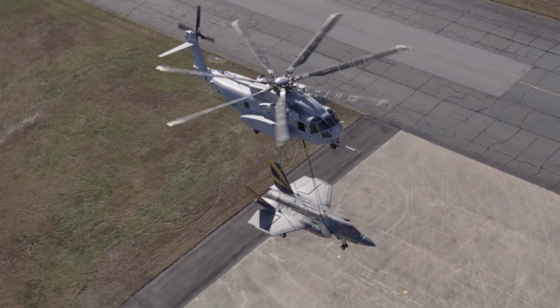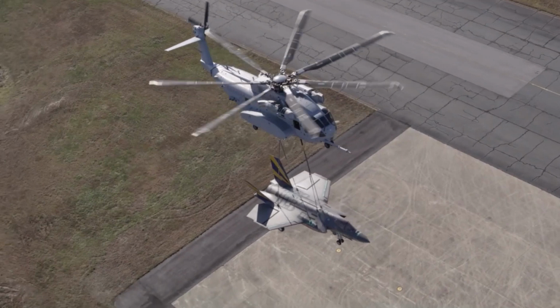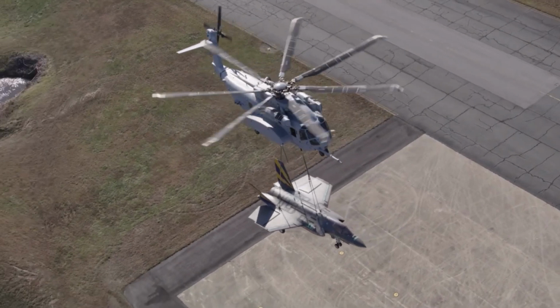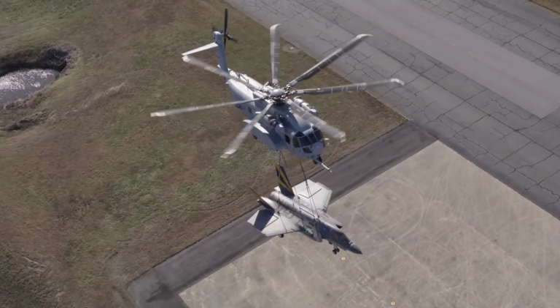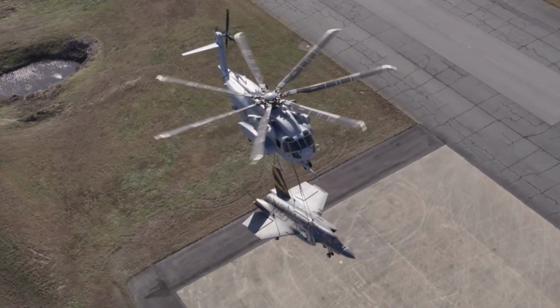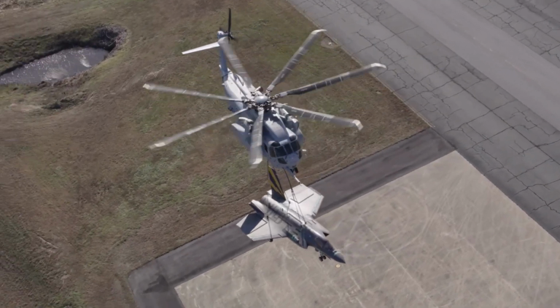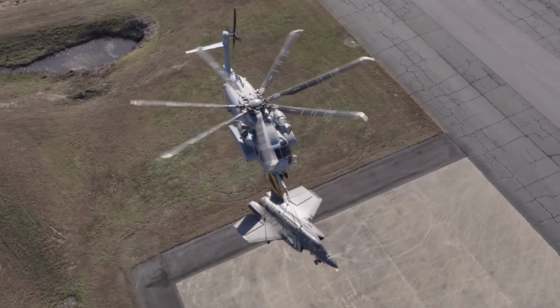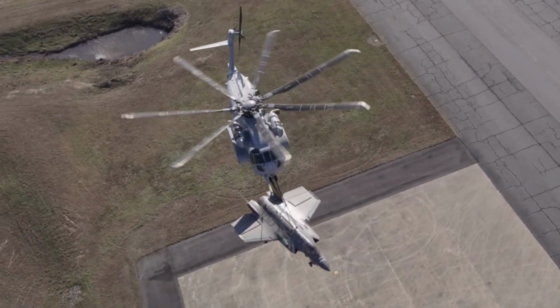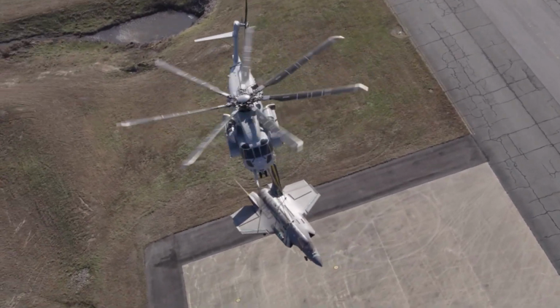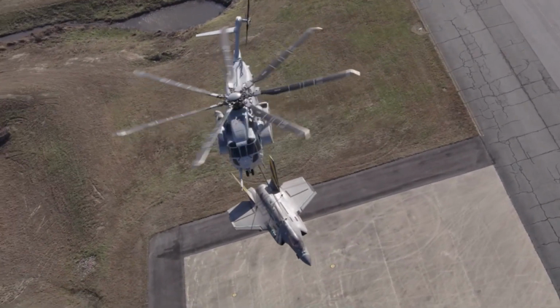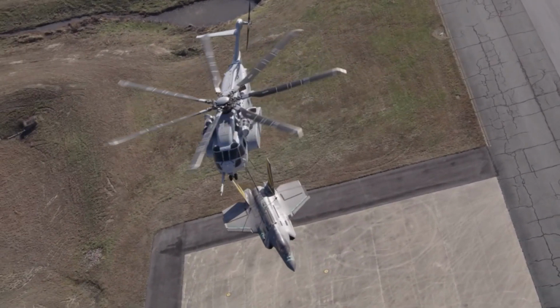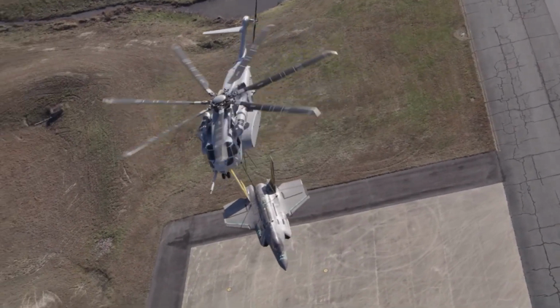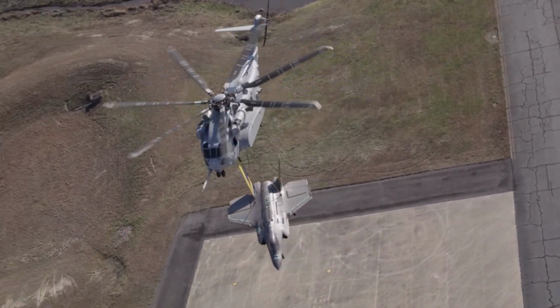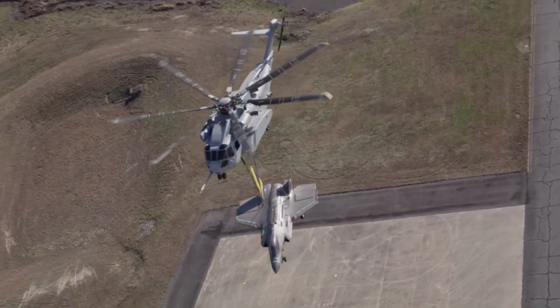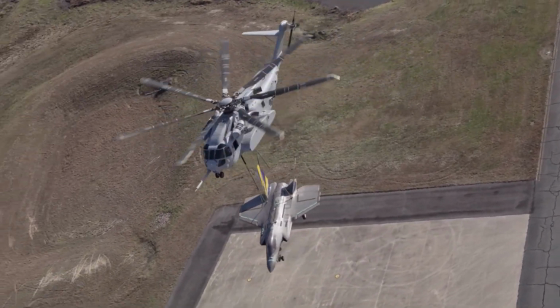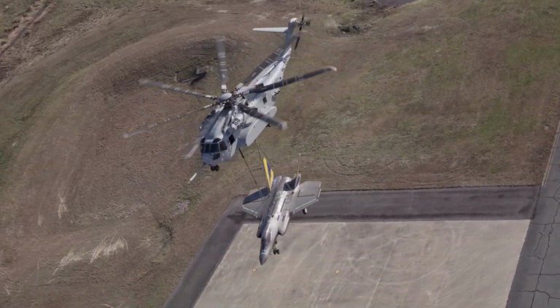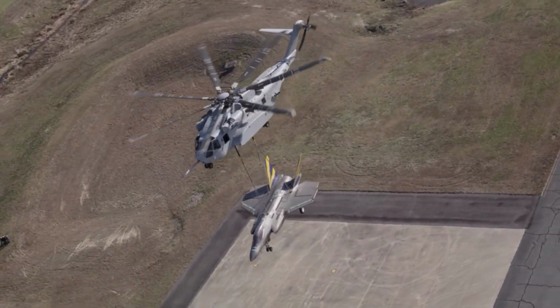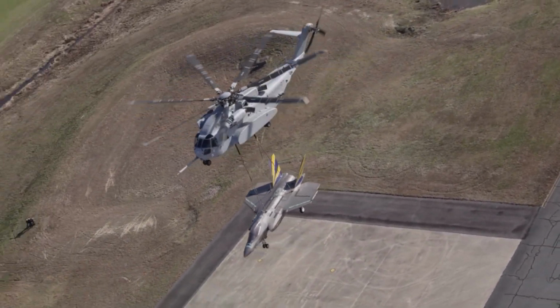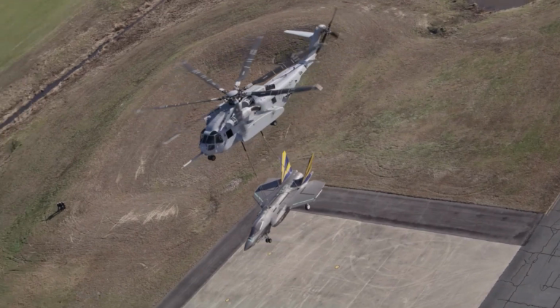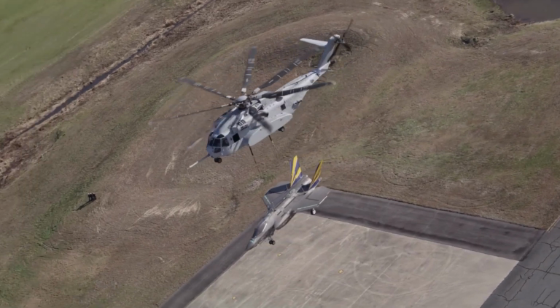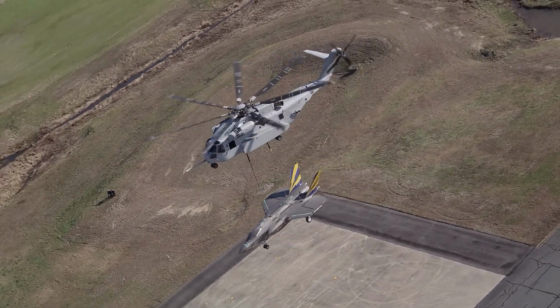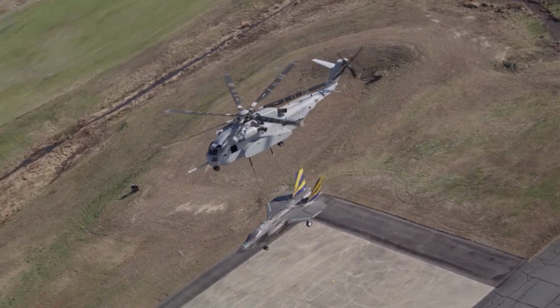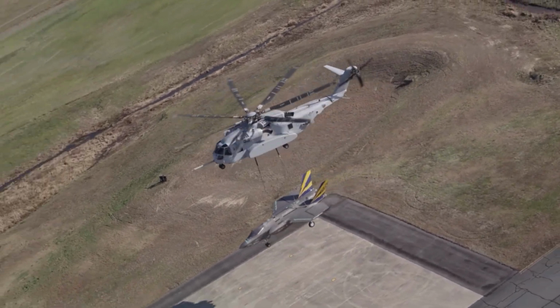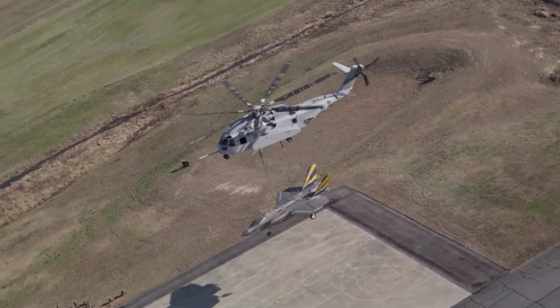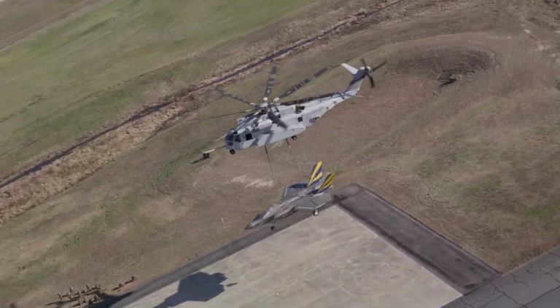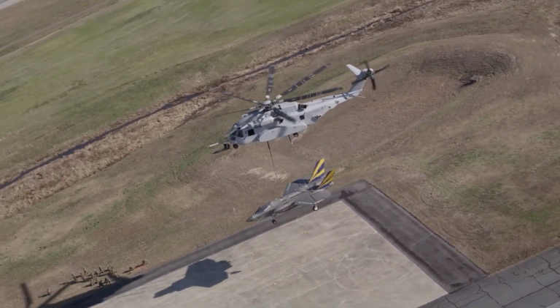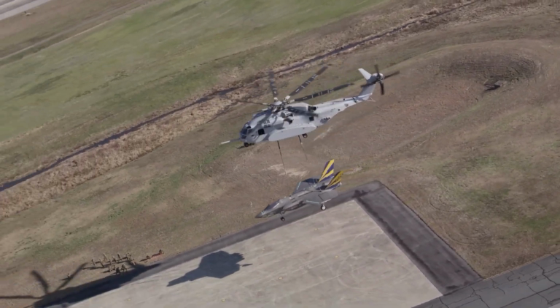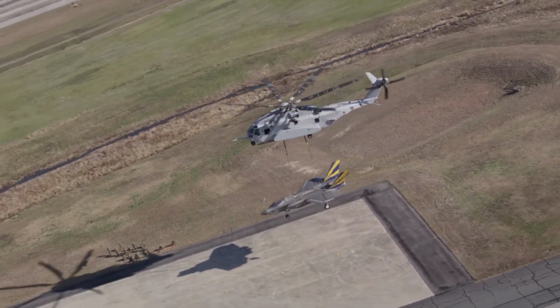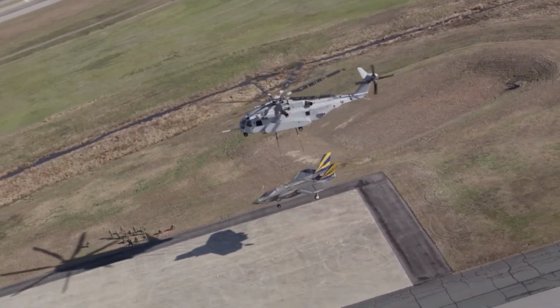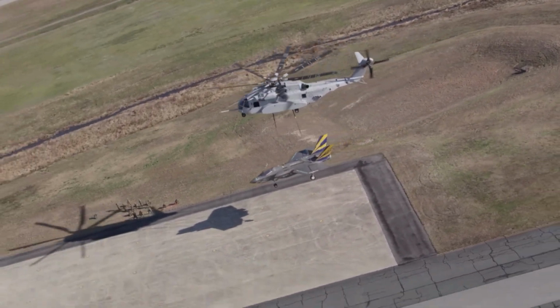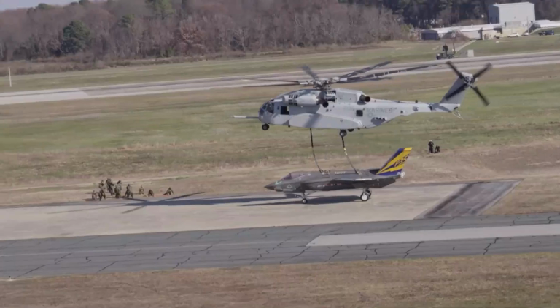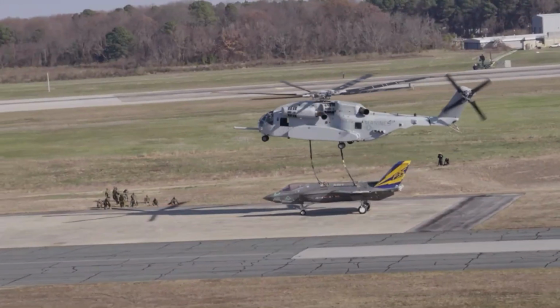The first CH-53K King Stallion was delivered to the U.S. Marine Corps in 2018, and the service plans to acquire 200 more in coming years.